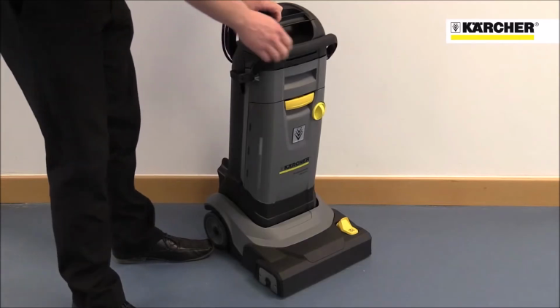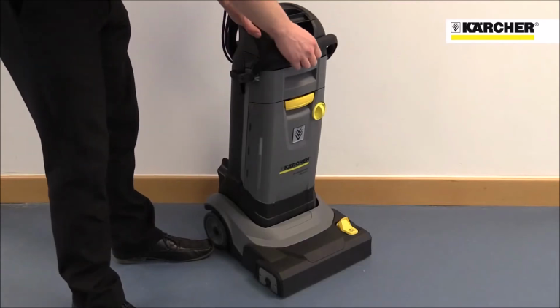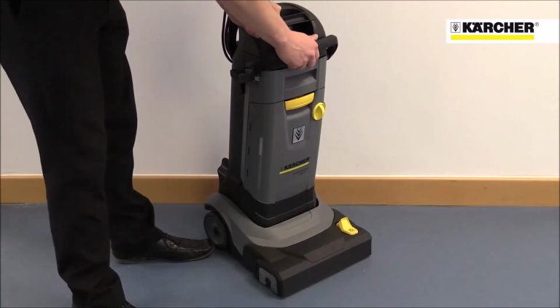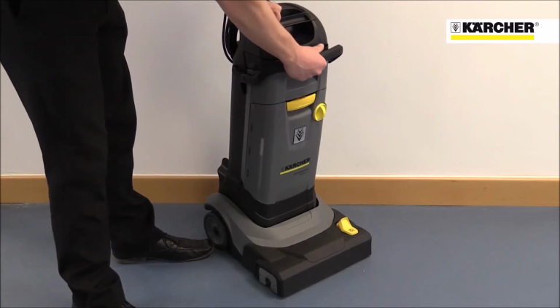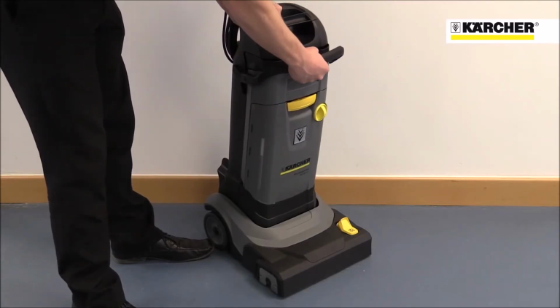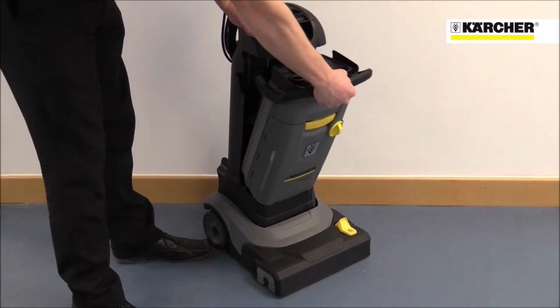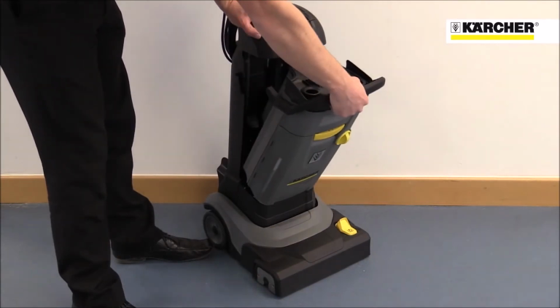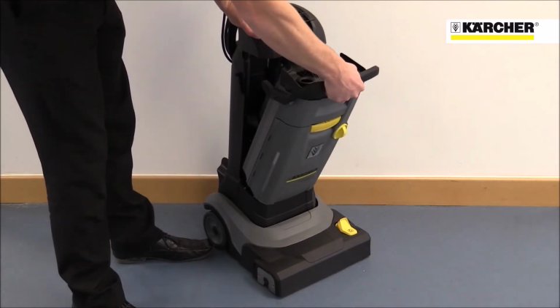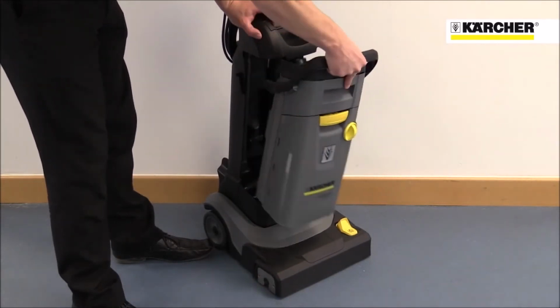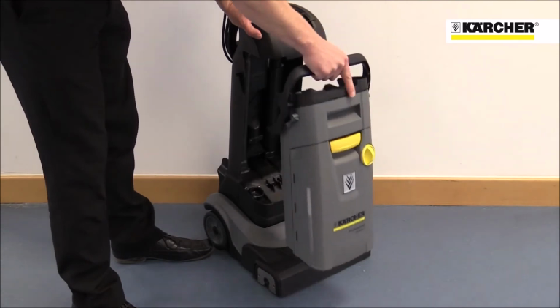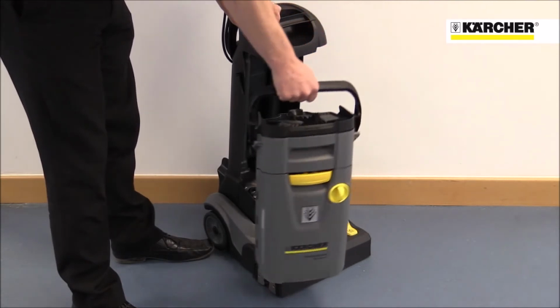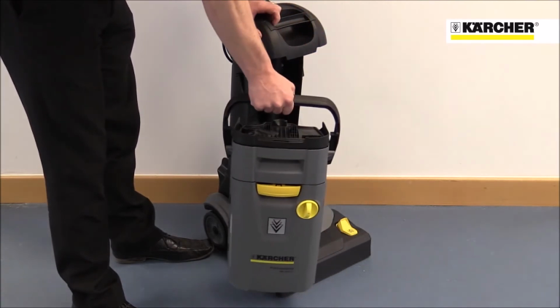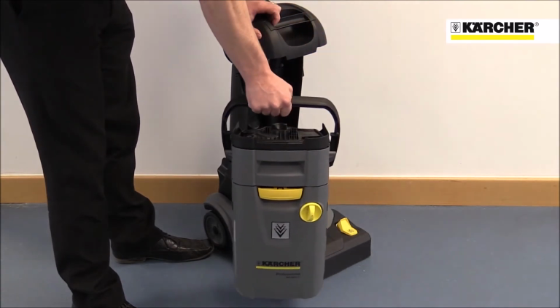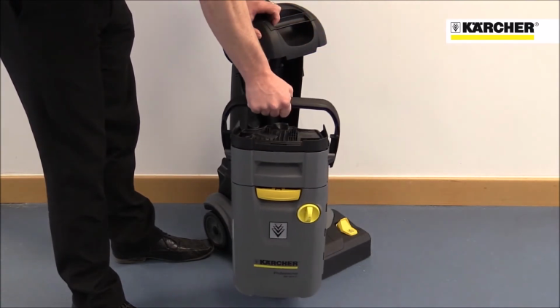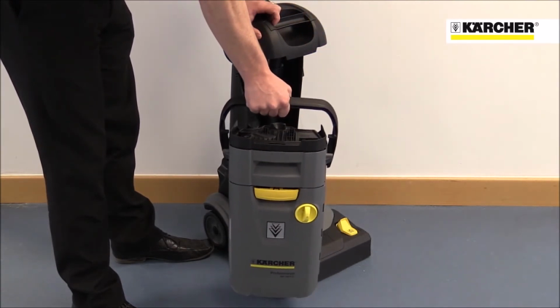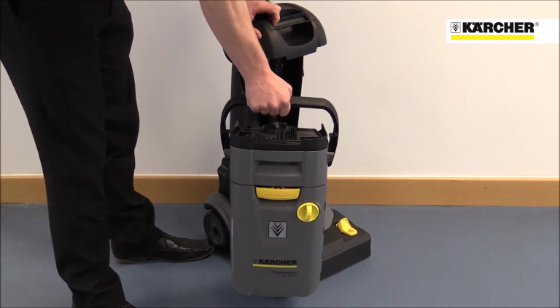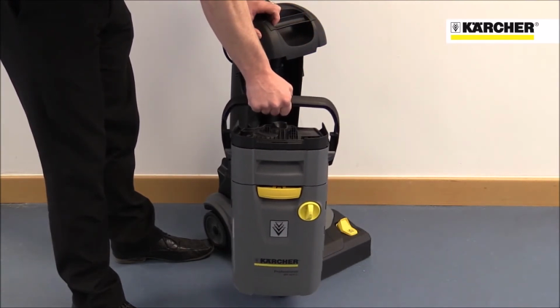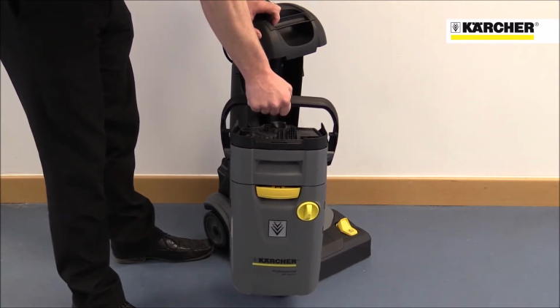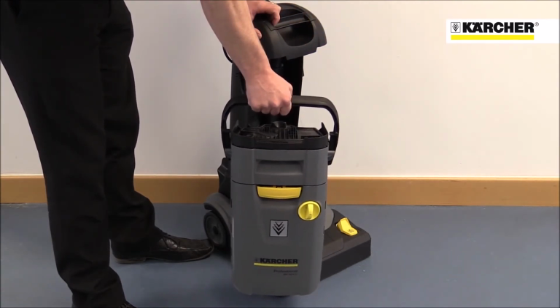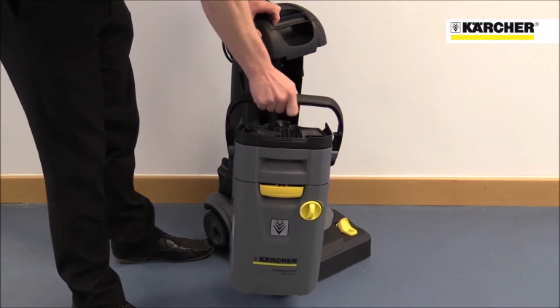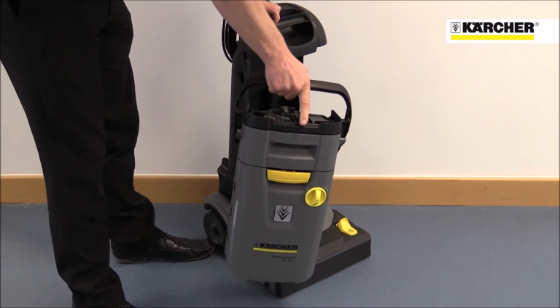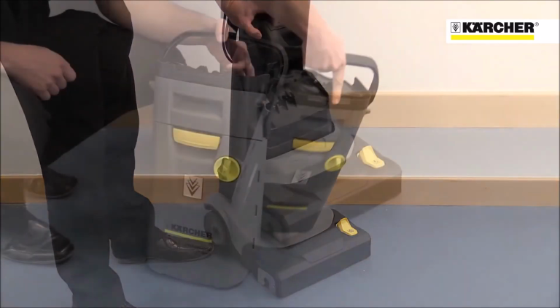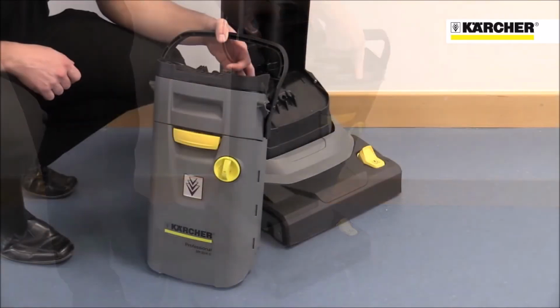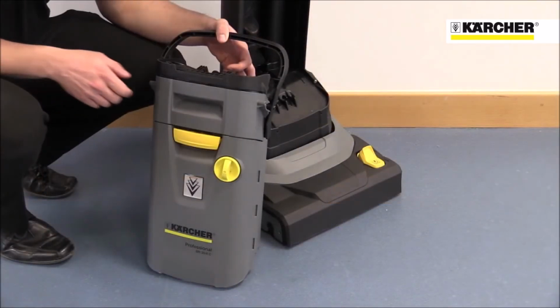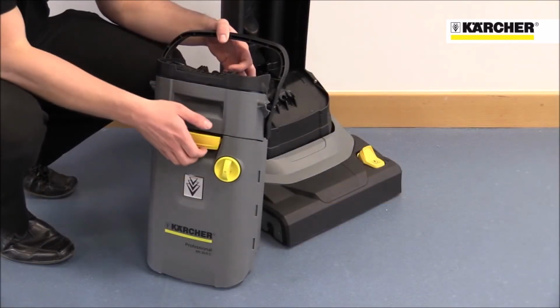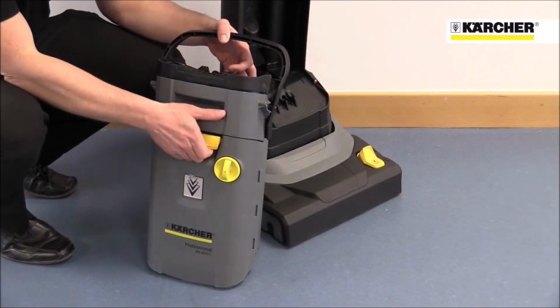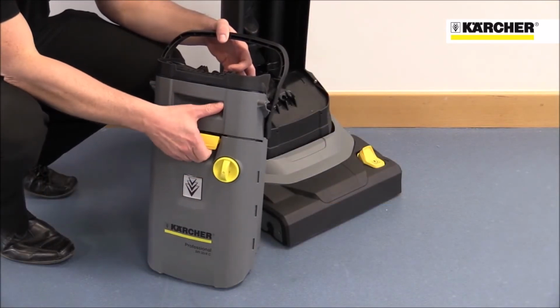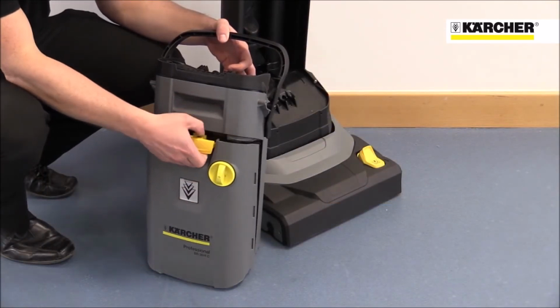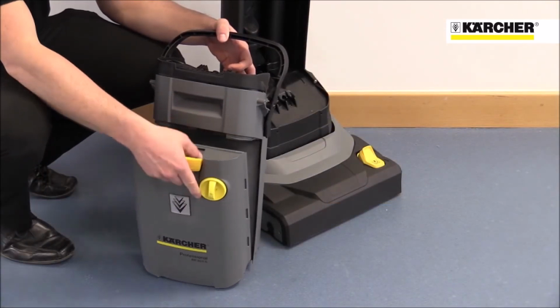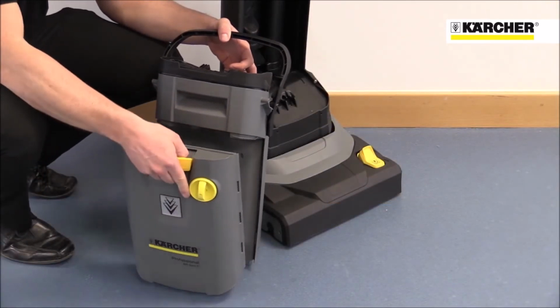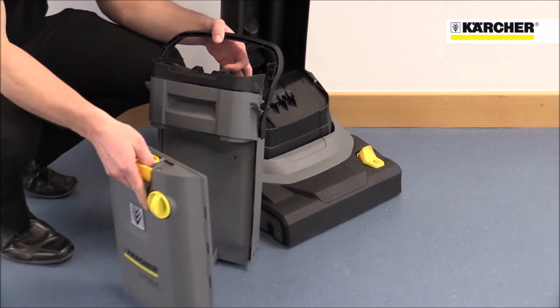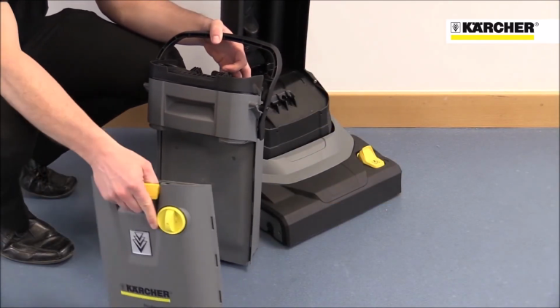The two 4-litre tanks — dirty water and fresh water — can be removed in one second and leave one hand free to open doors. The fresh water tank is very flat and slim, easily fitting under any tap.